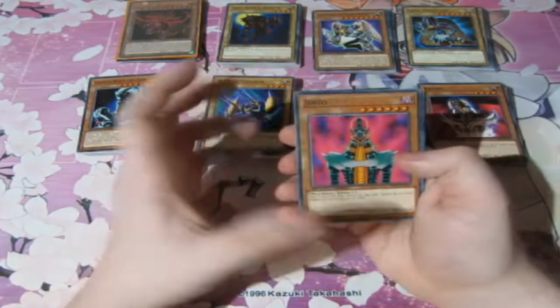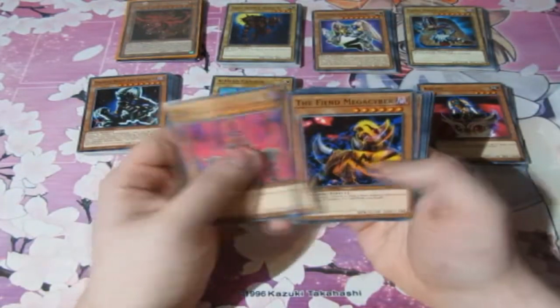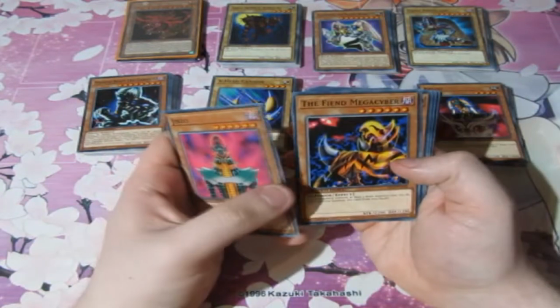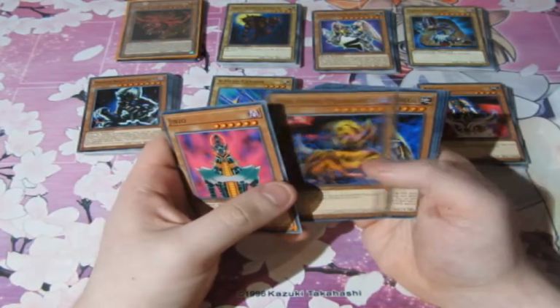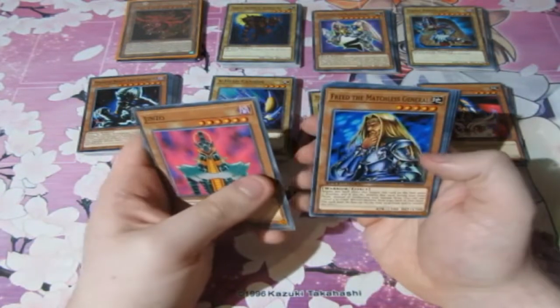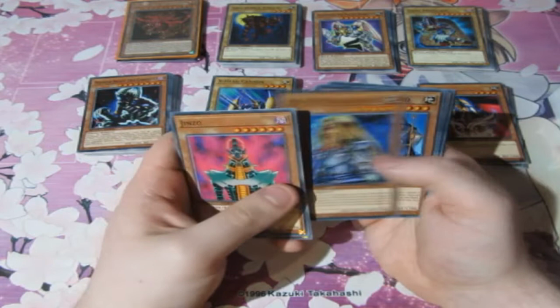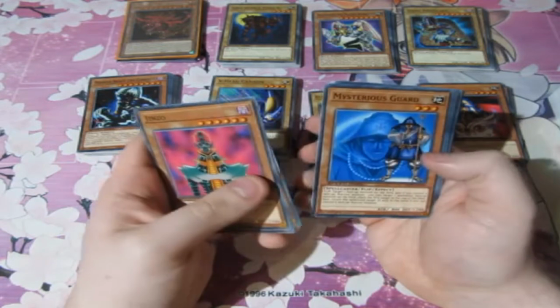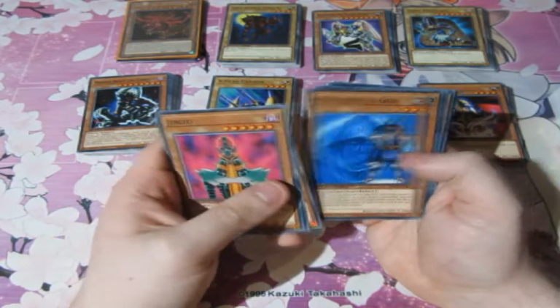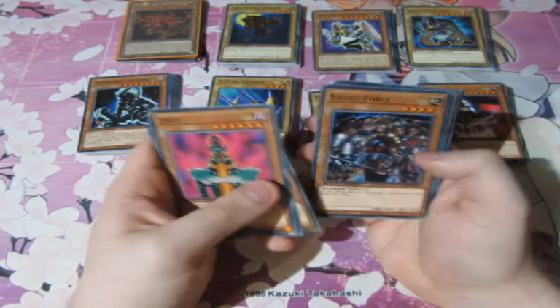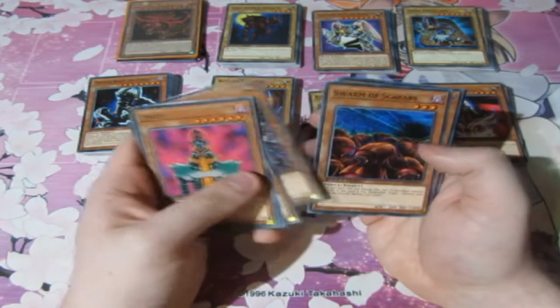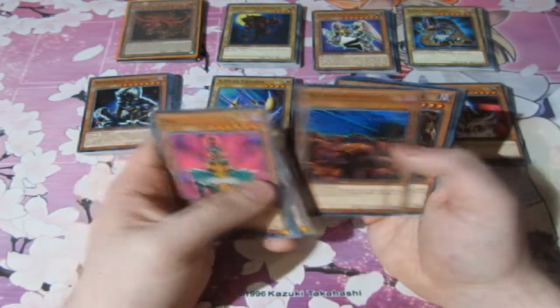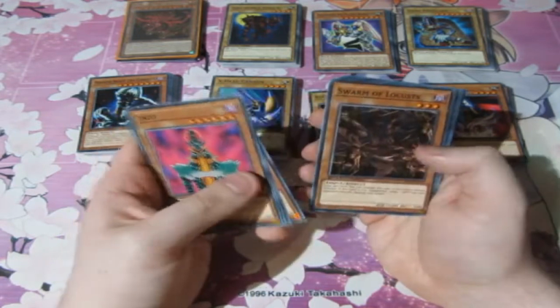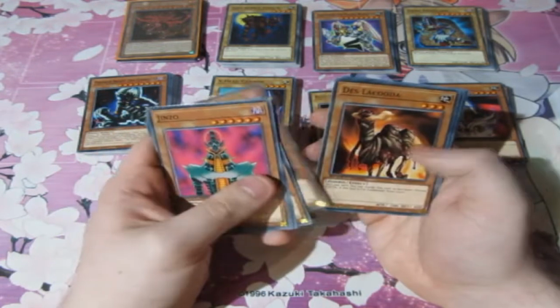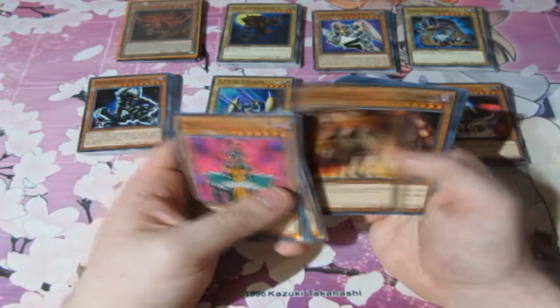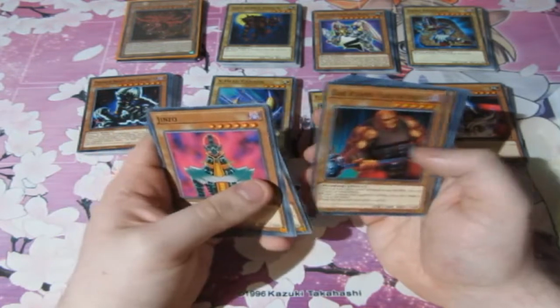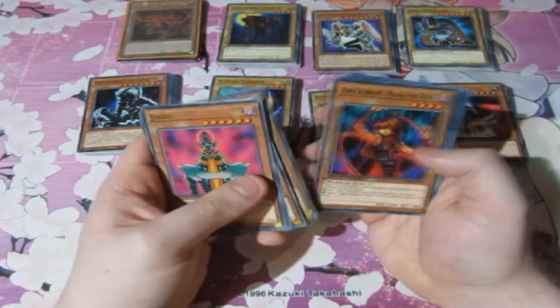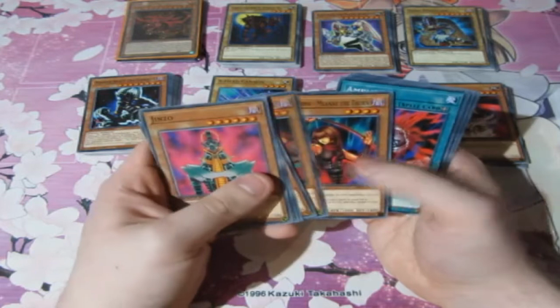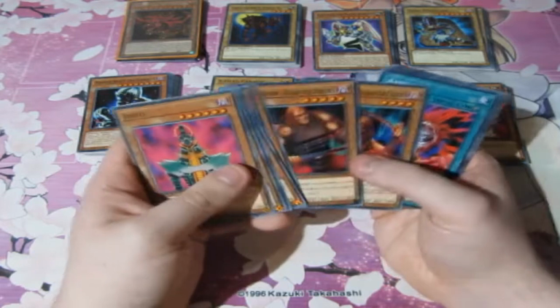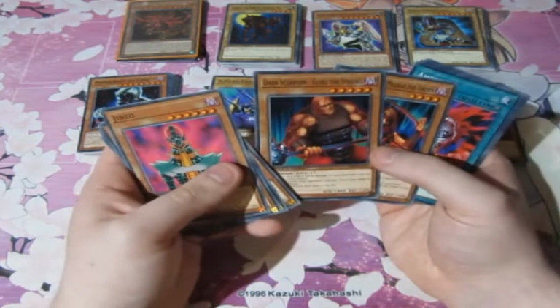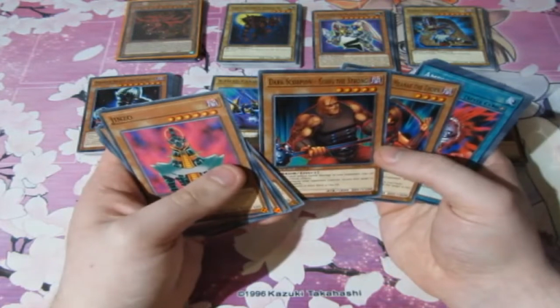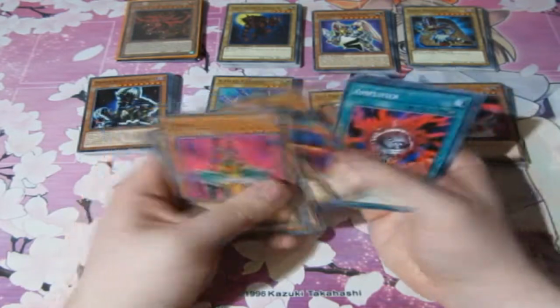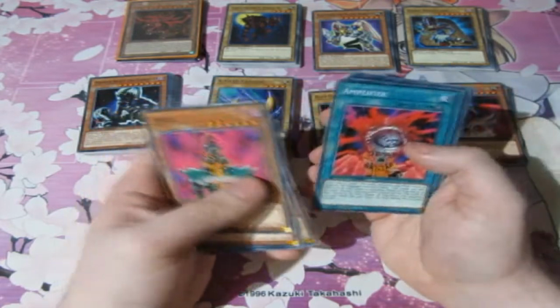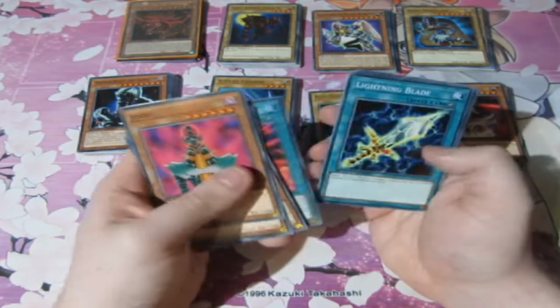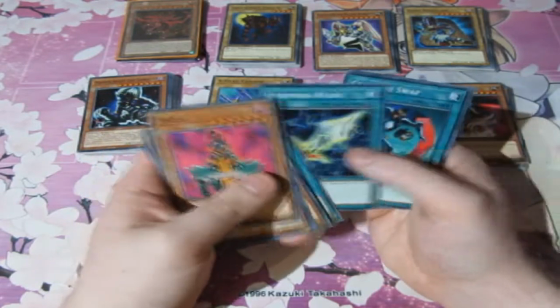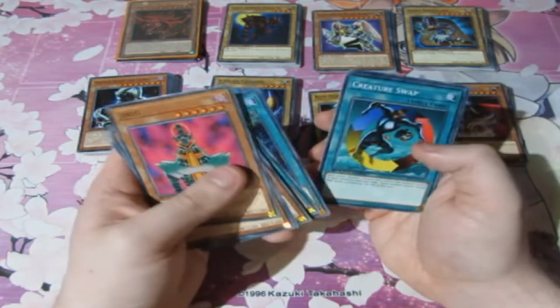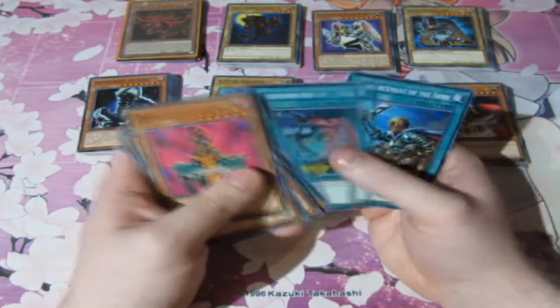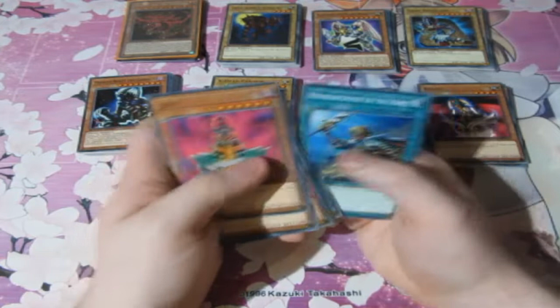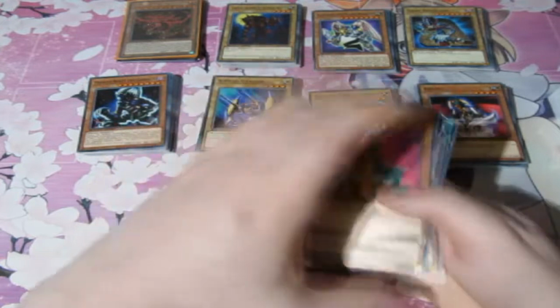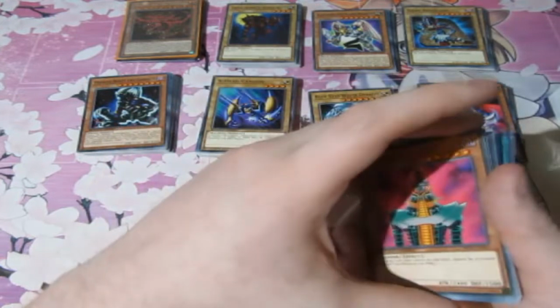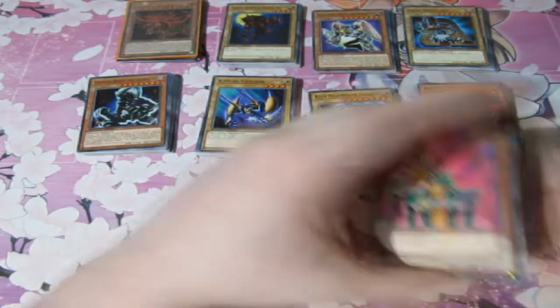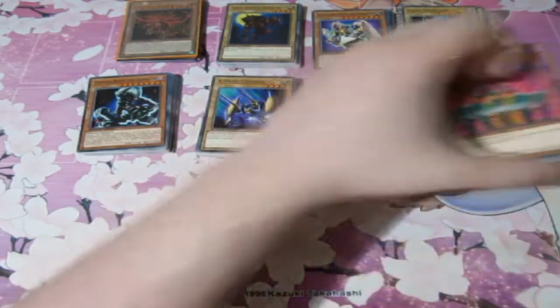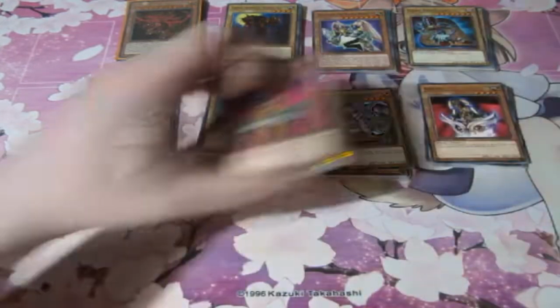We have Jinzo. The General Grieve — oh my. This is definitely a Jinzo-themed deck — a Burn deck as well. And the Dark Scorpions. Amplifier, Lightning Blade, Creature Swap, Return of the Doomed. So probably it's going to continue here.